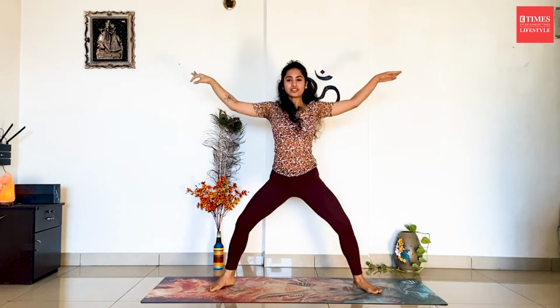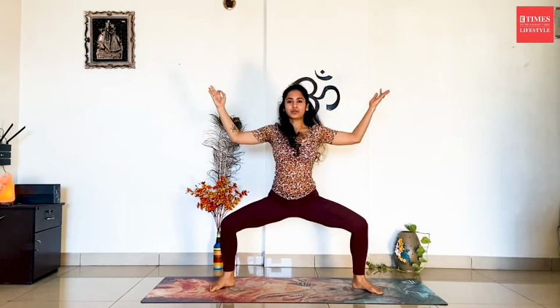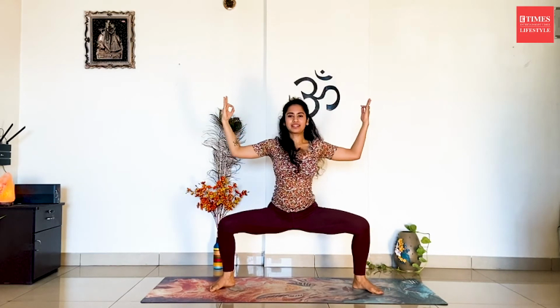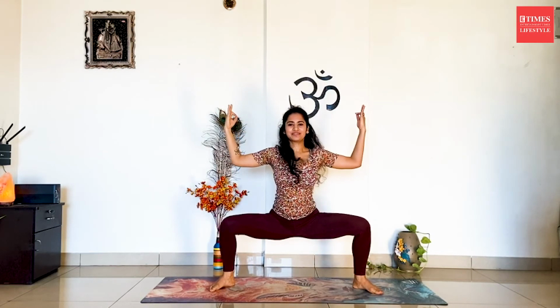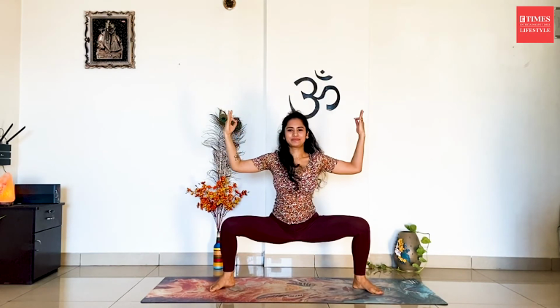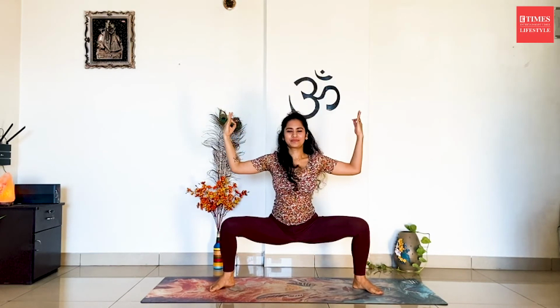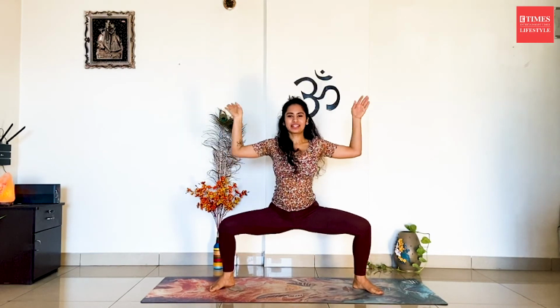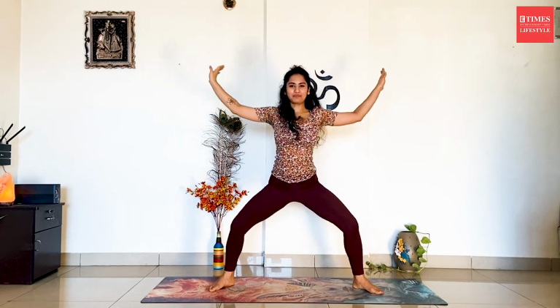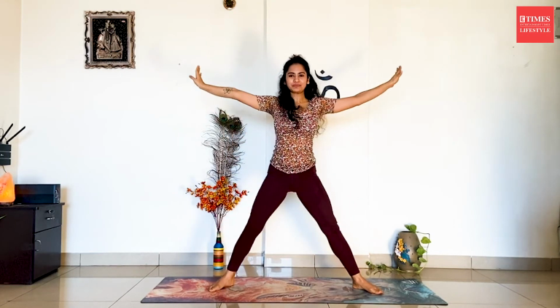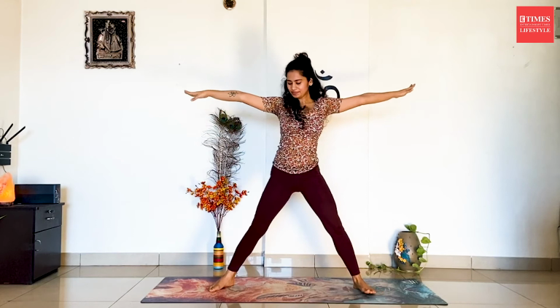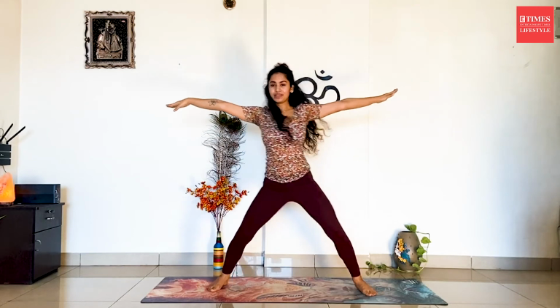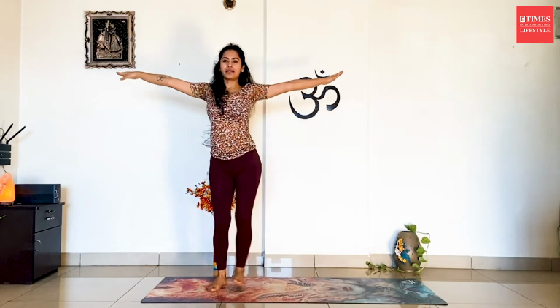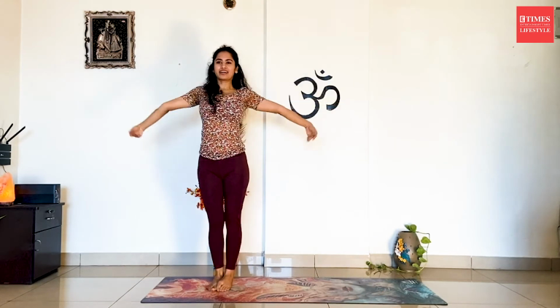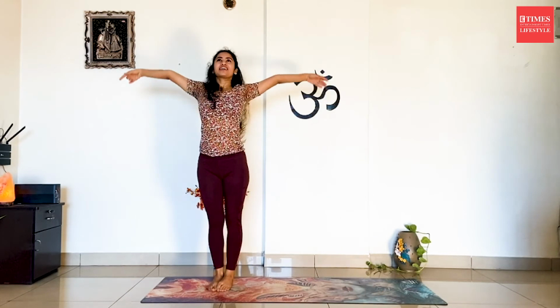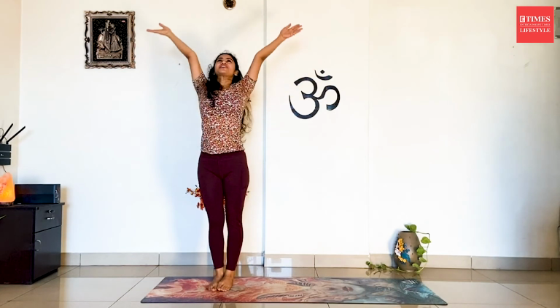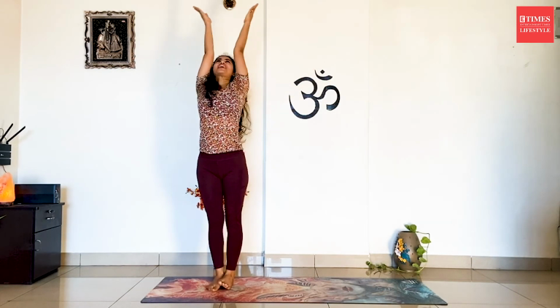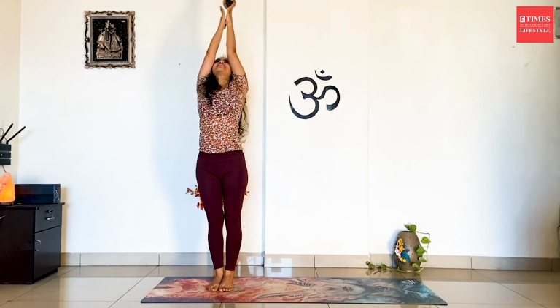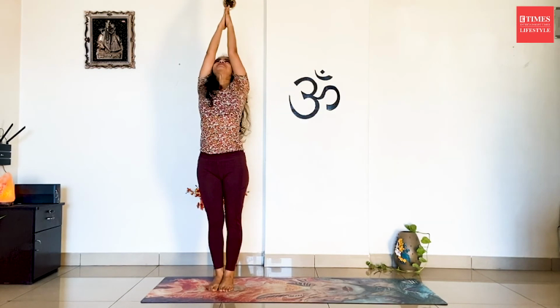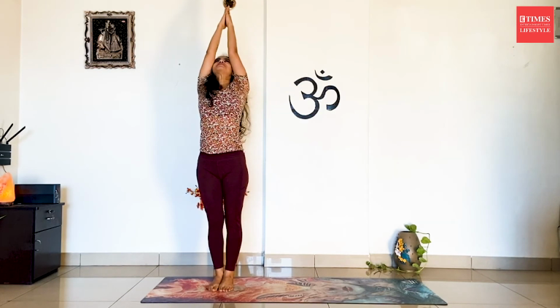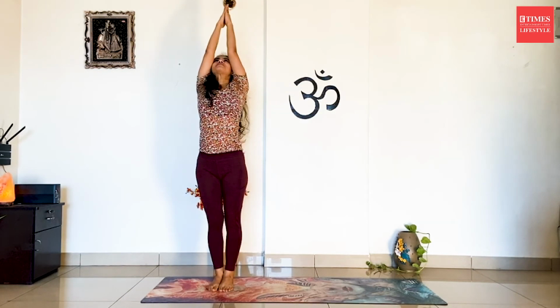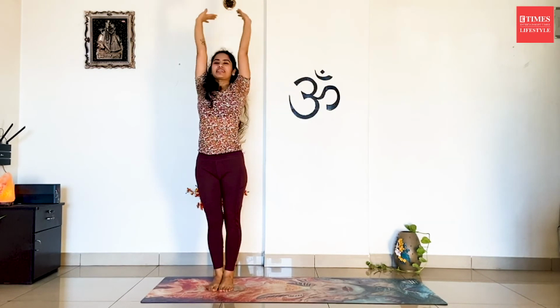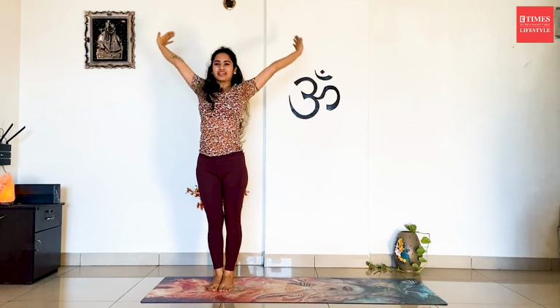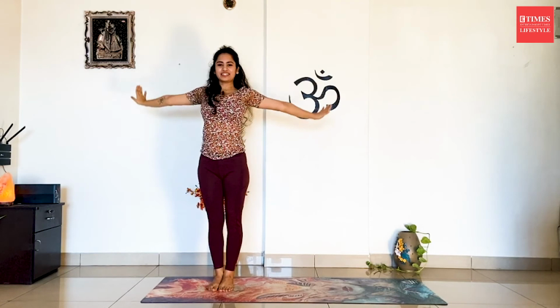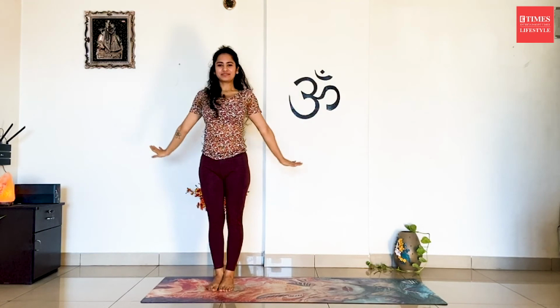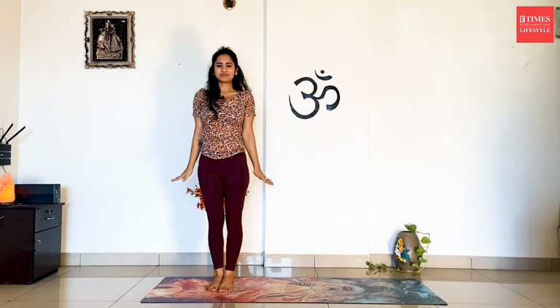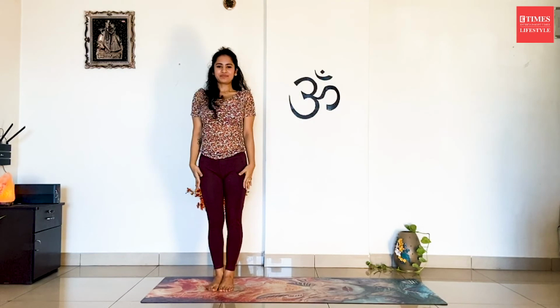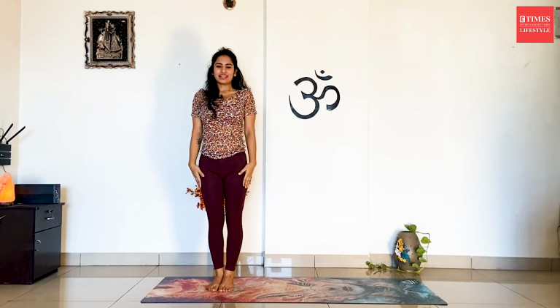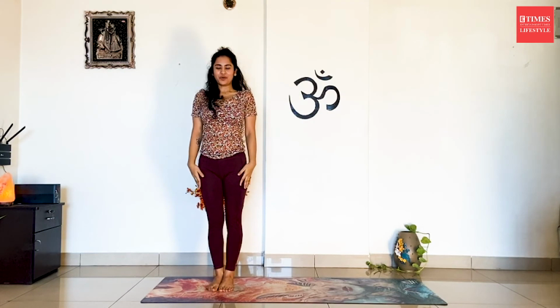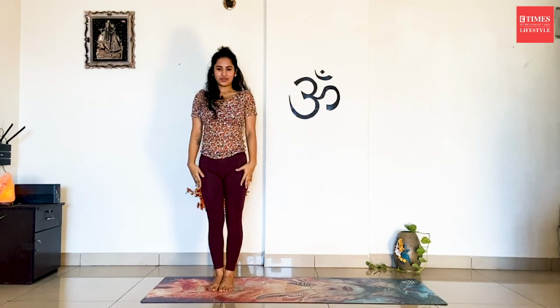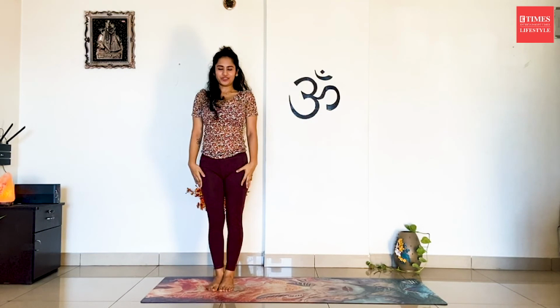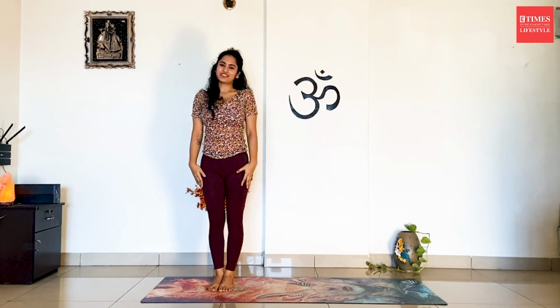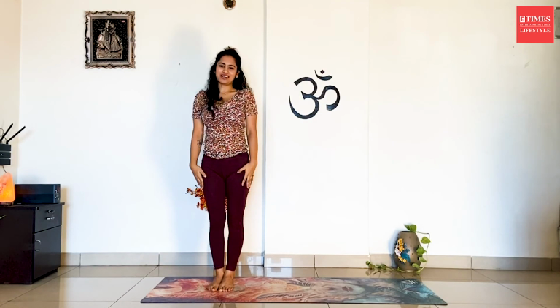Squat down completely. Lift up. And back to the right side. Exhale, release it. That's one round of Chandra Namaskar.